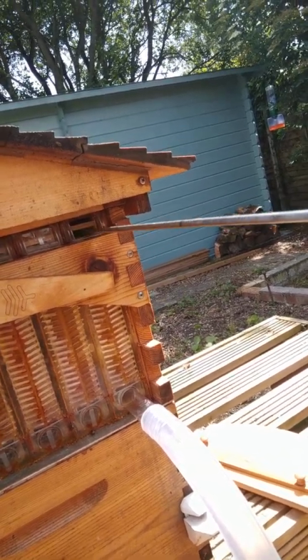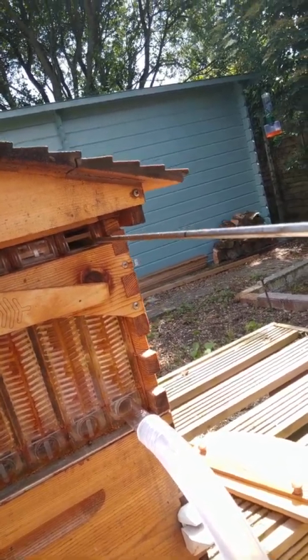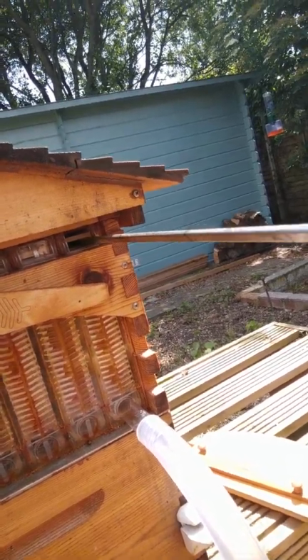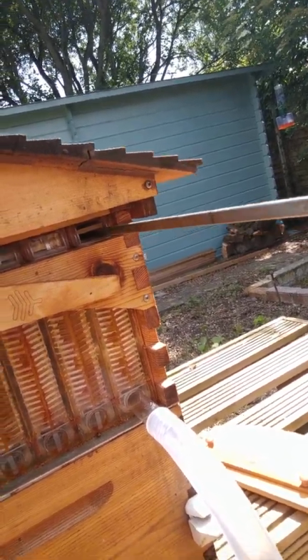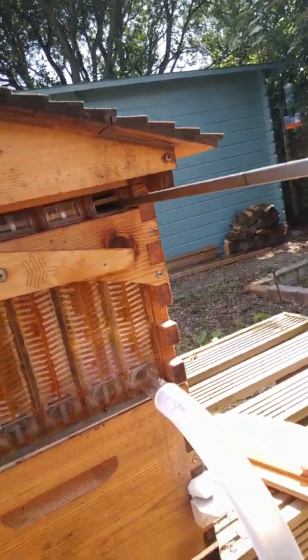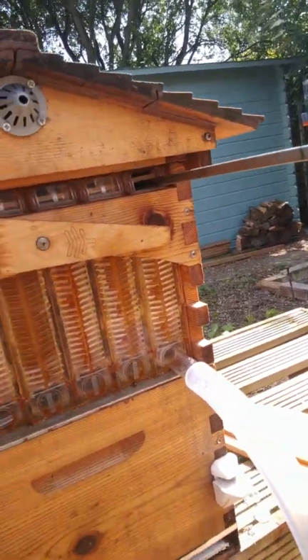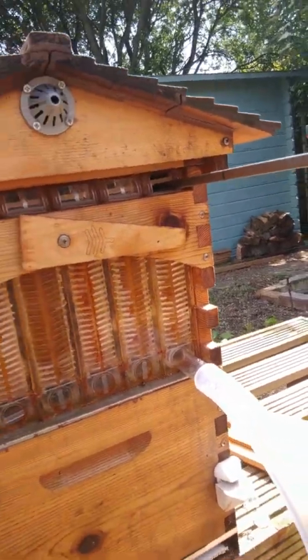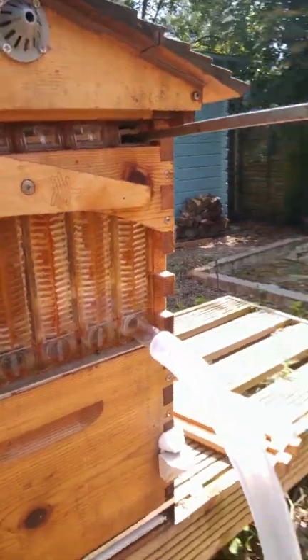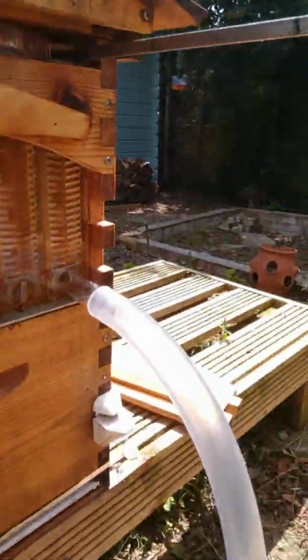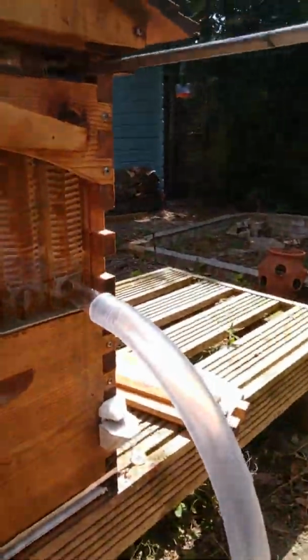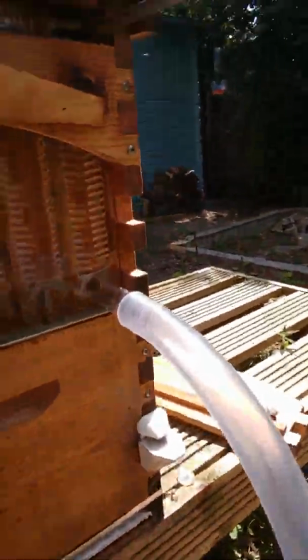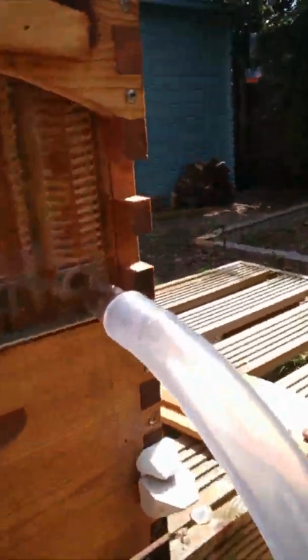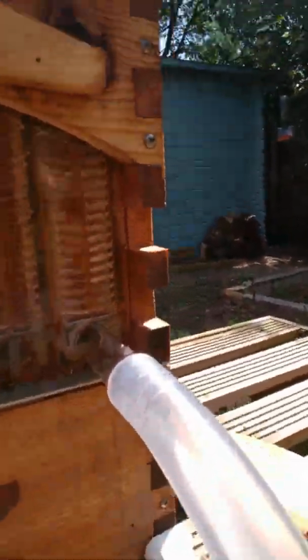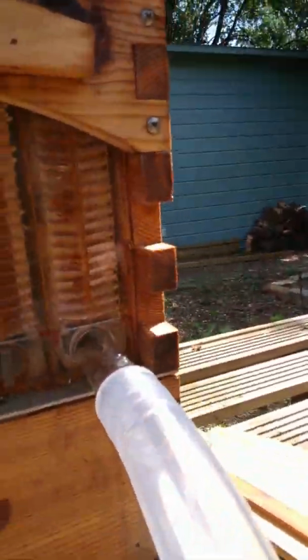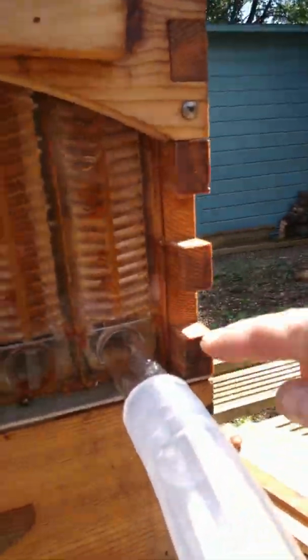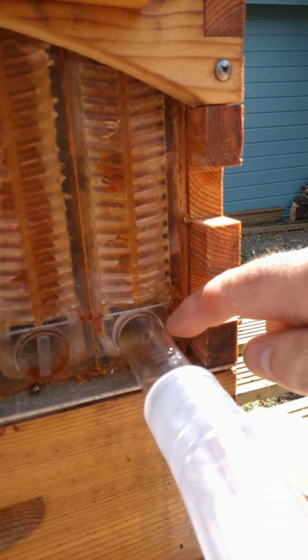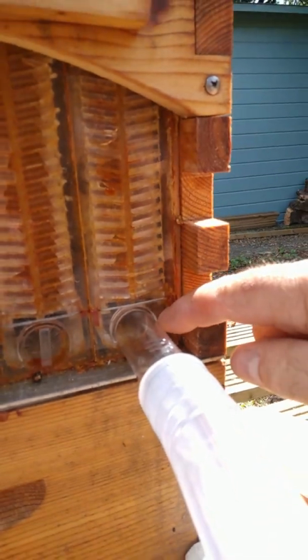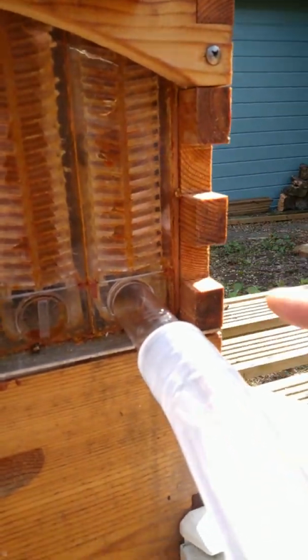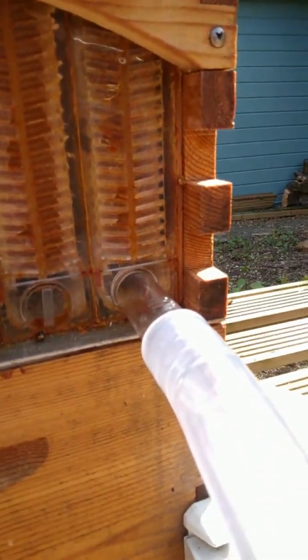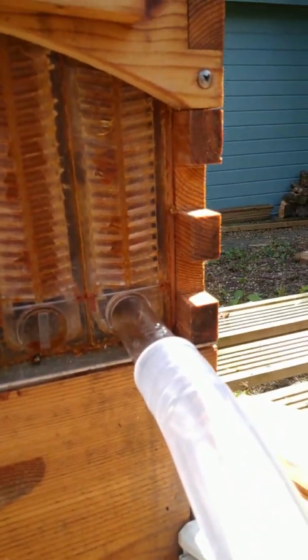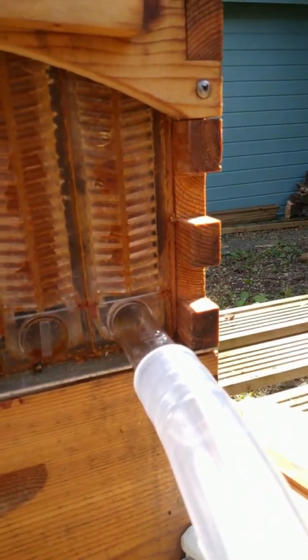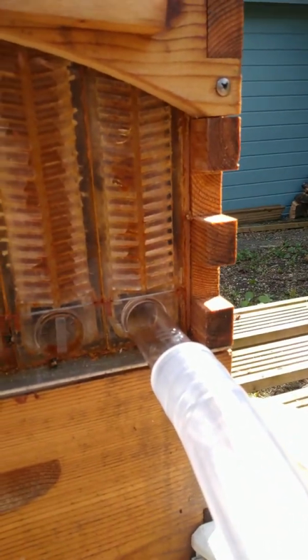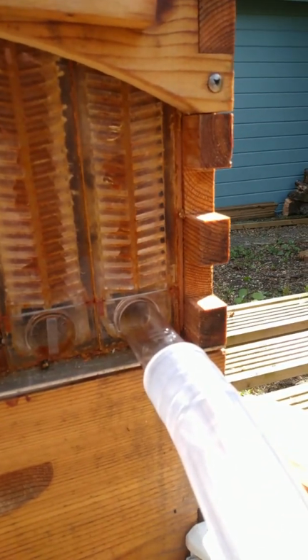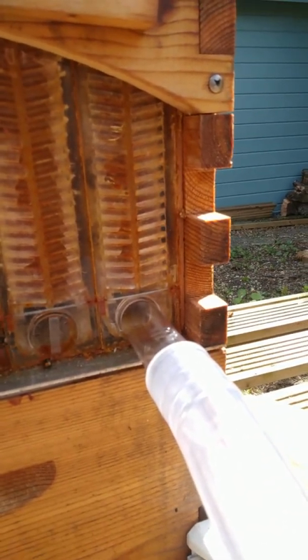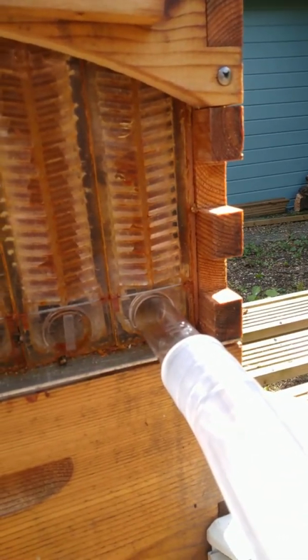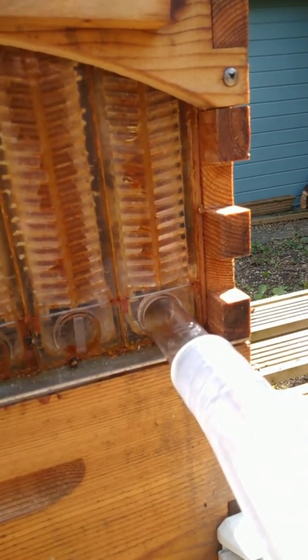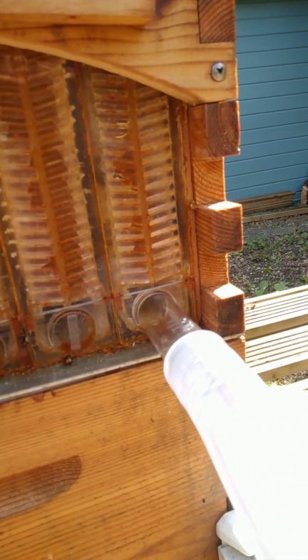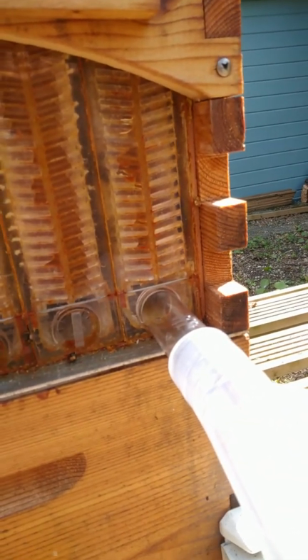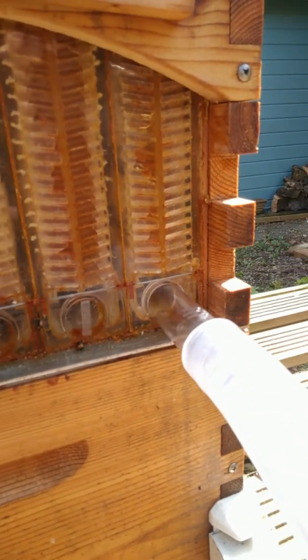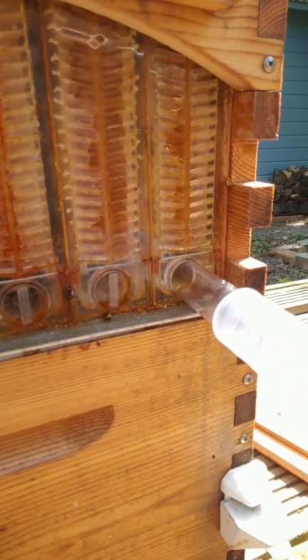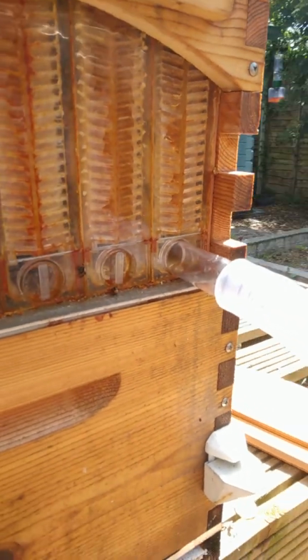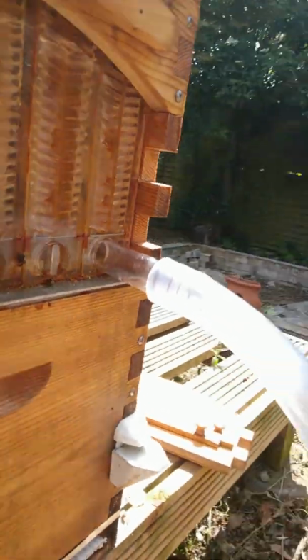Shortly we'll start seeing honey — as a matter of fact you can see it dripping in there already. And here it comes!